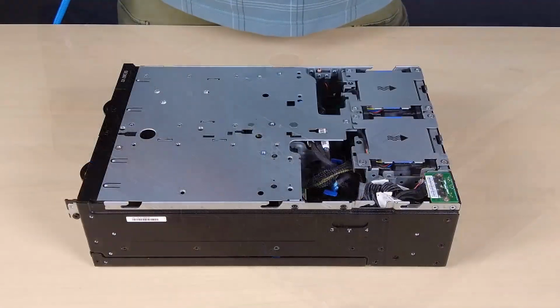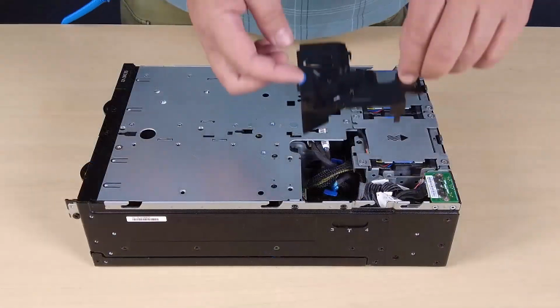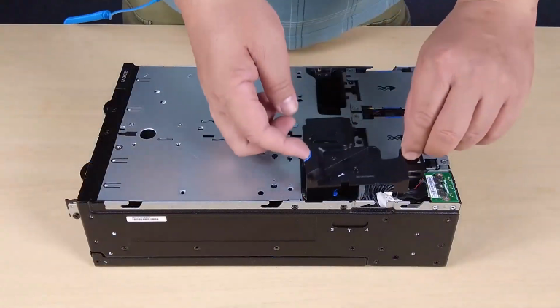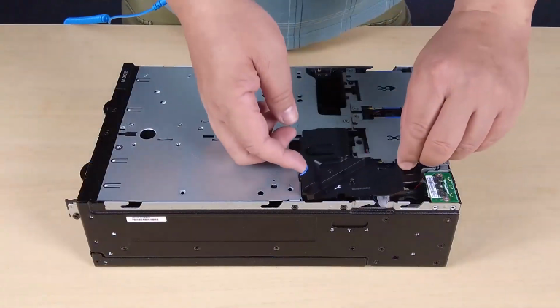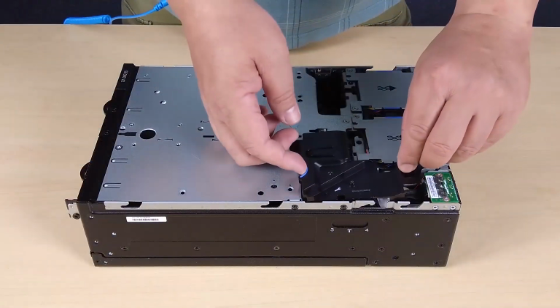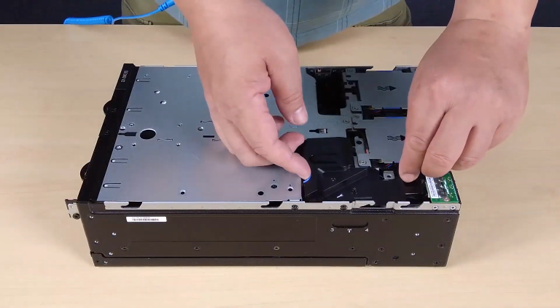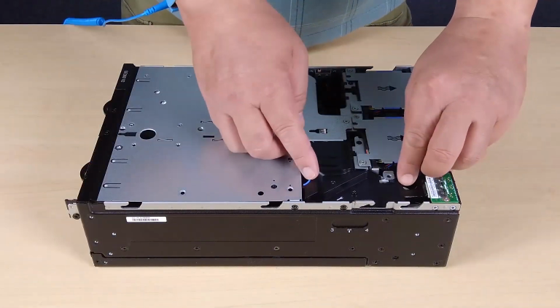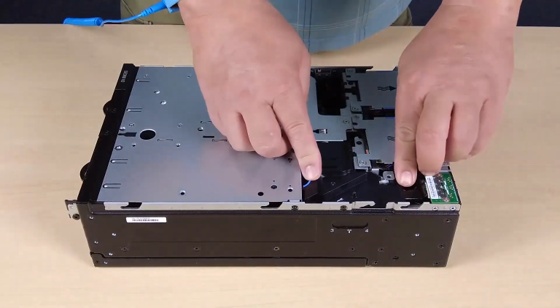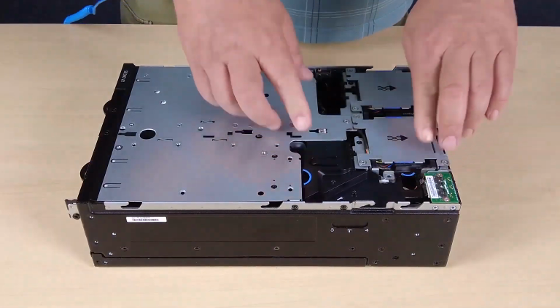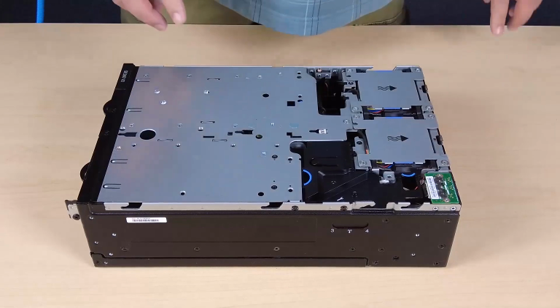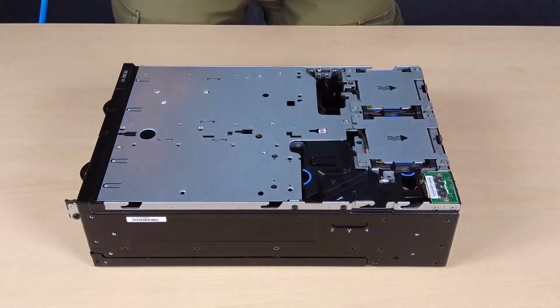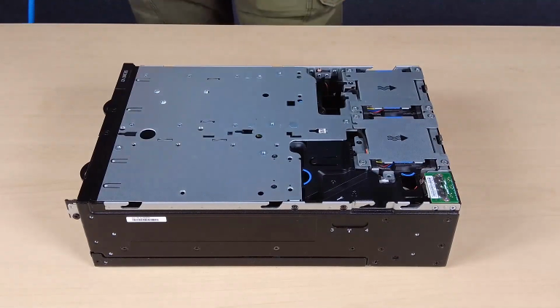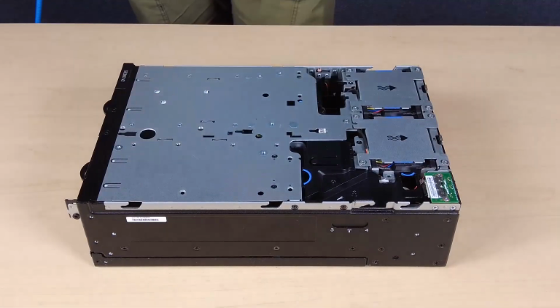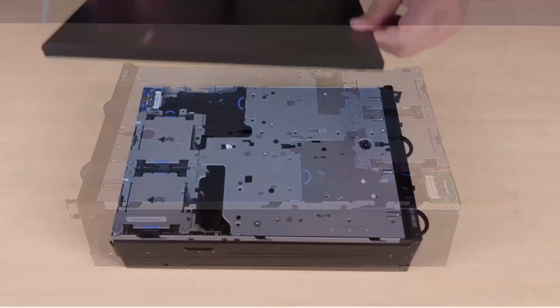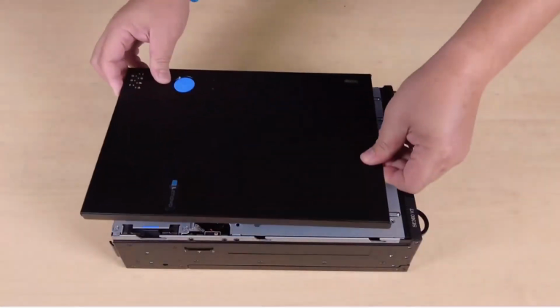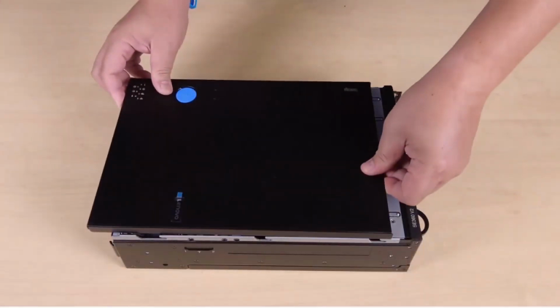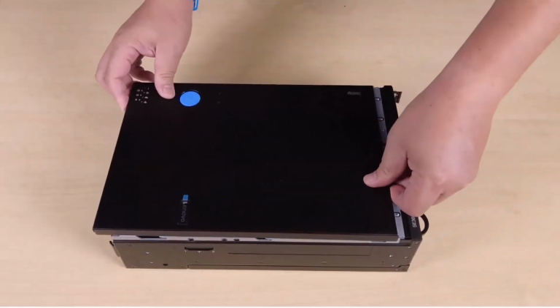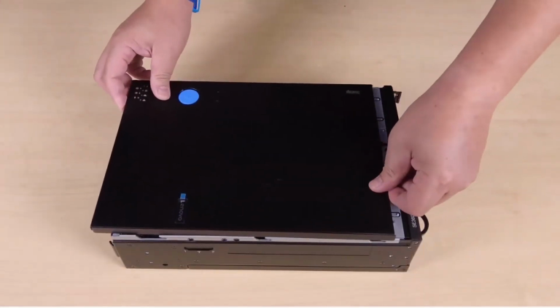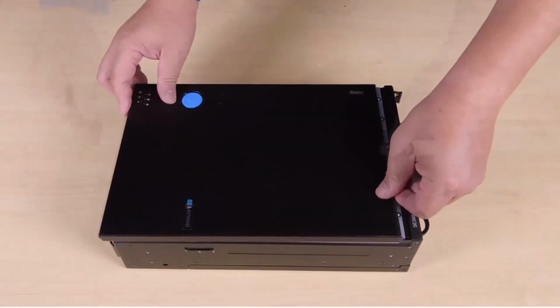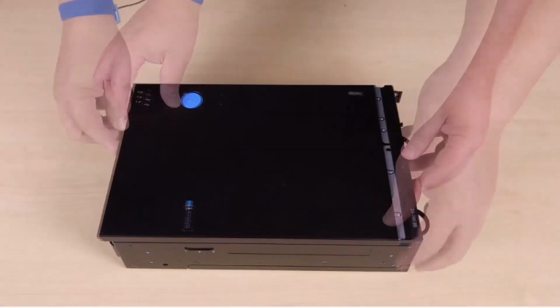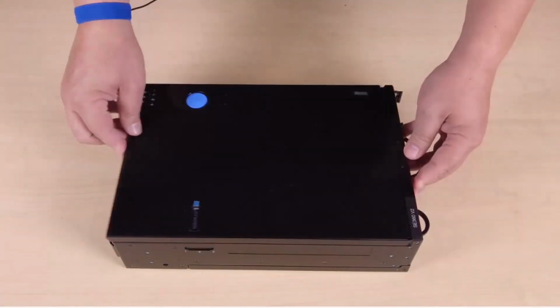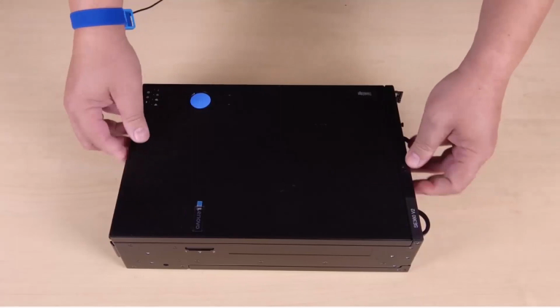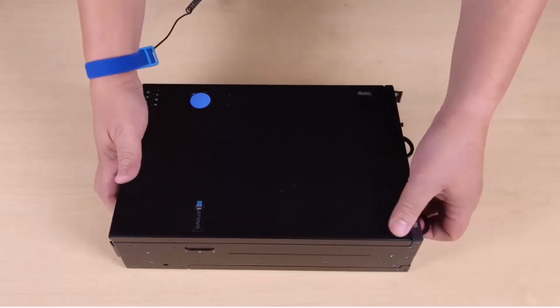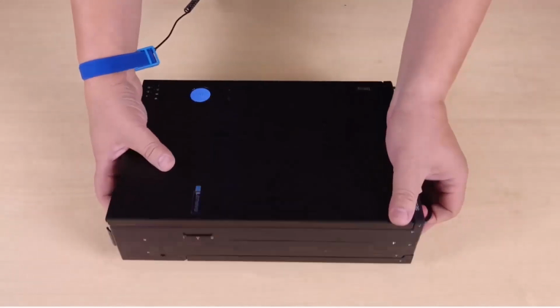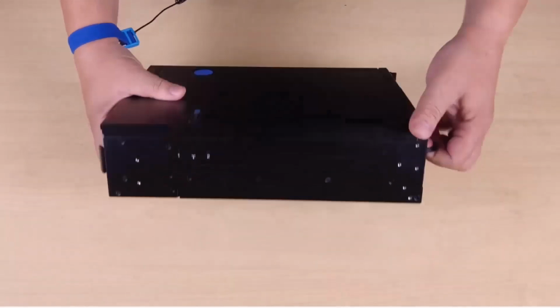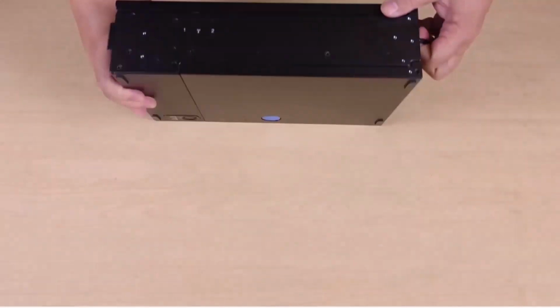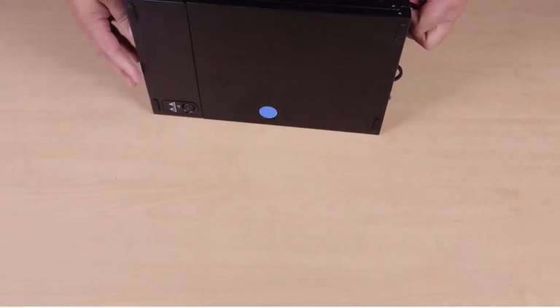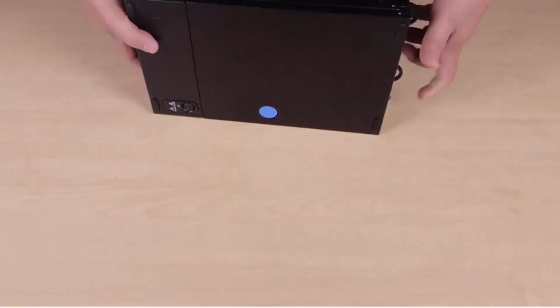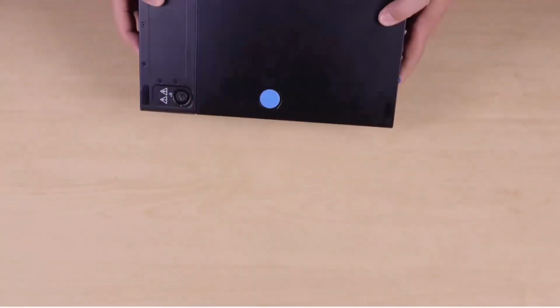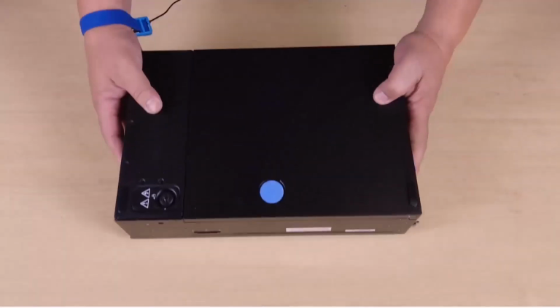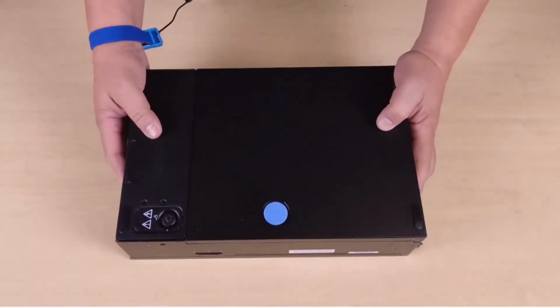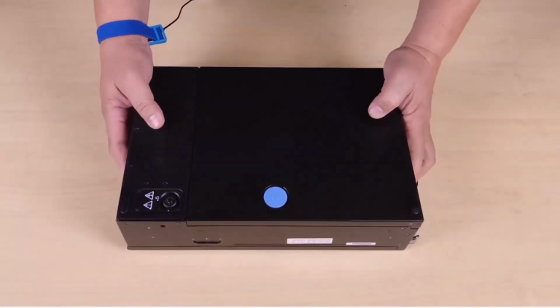Reinstall the PMB air baffle. Reinstall the top cover. Turn the node over so that the bottom side faces up. Use the key to lock the node covers.